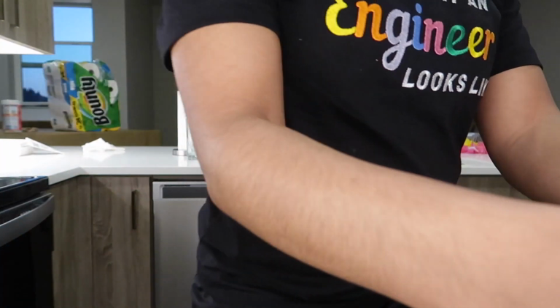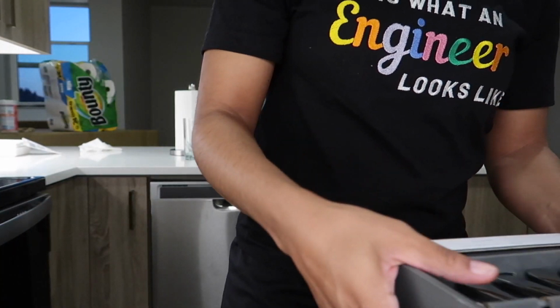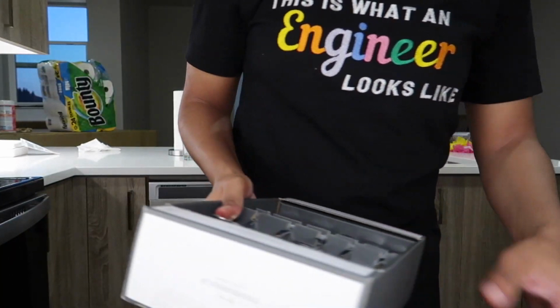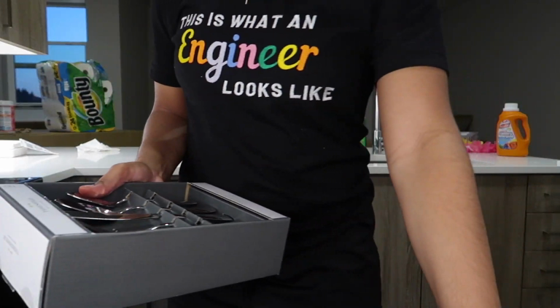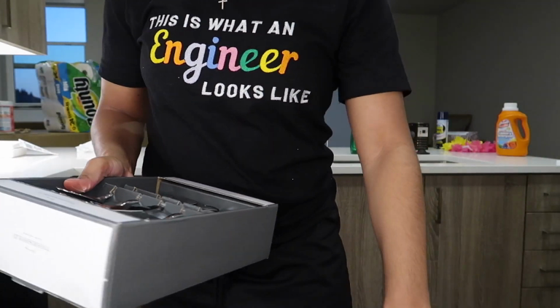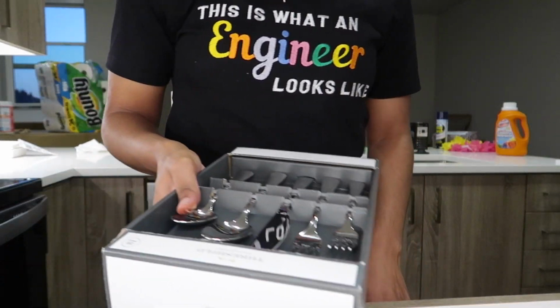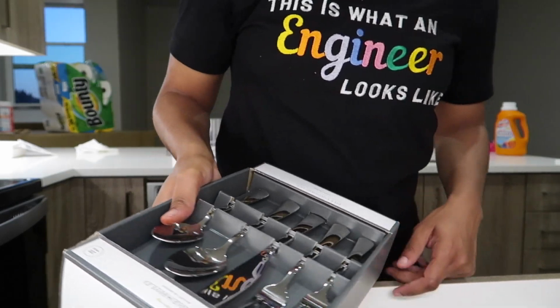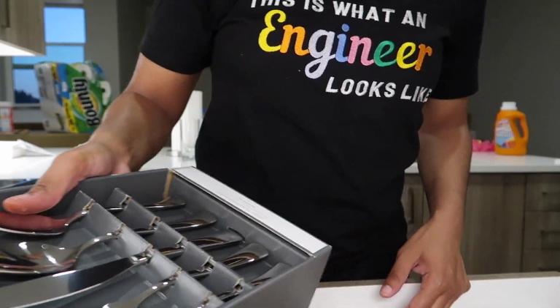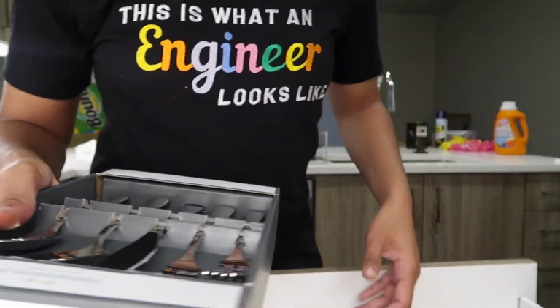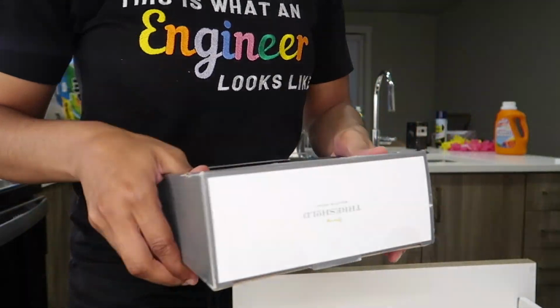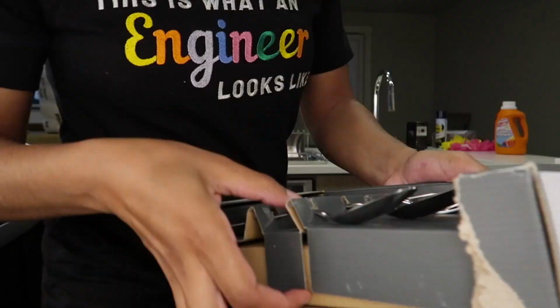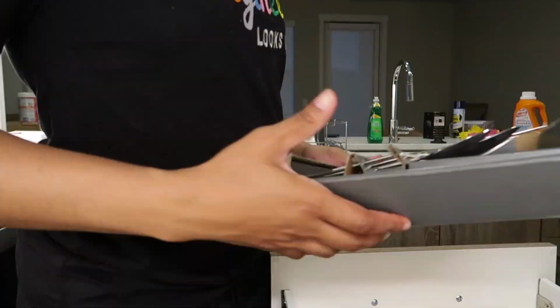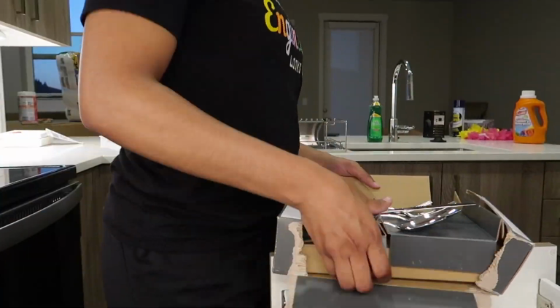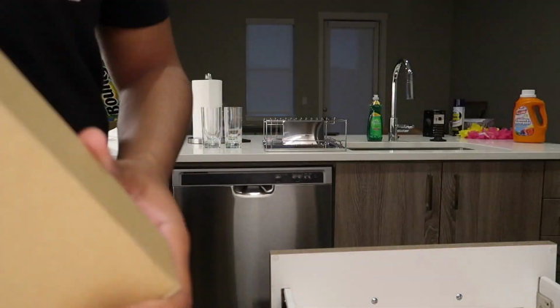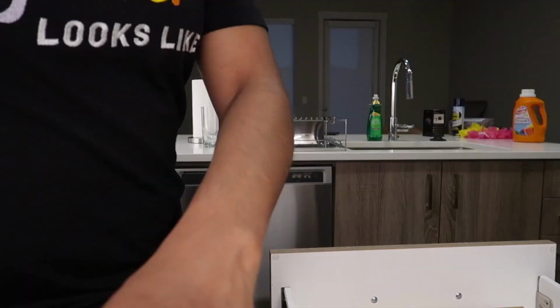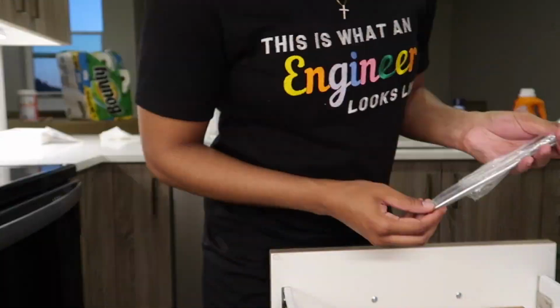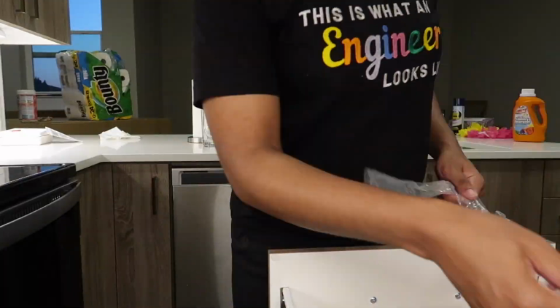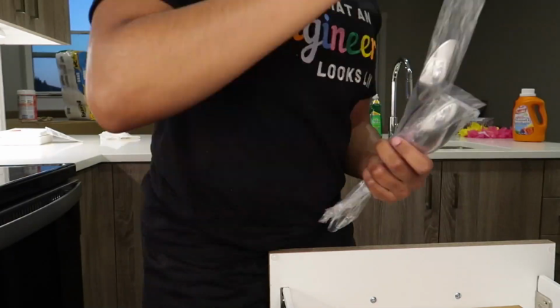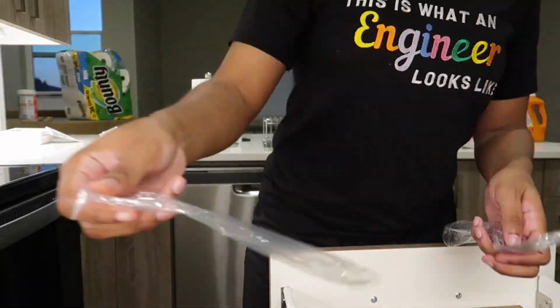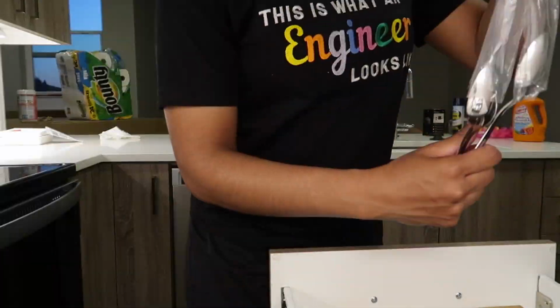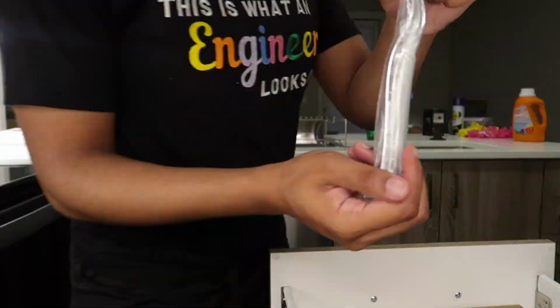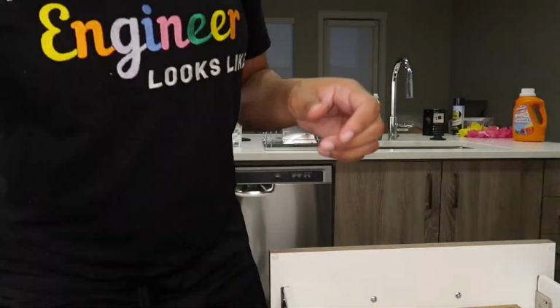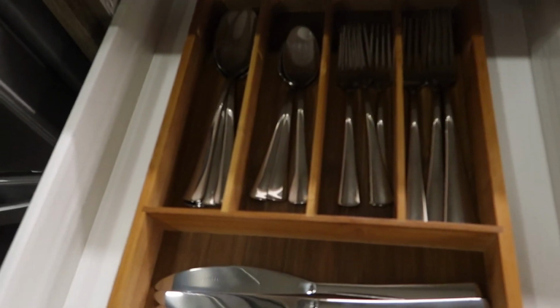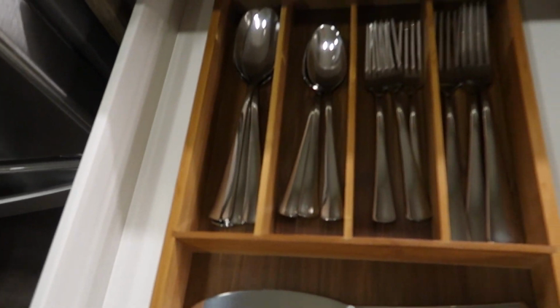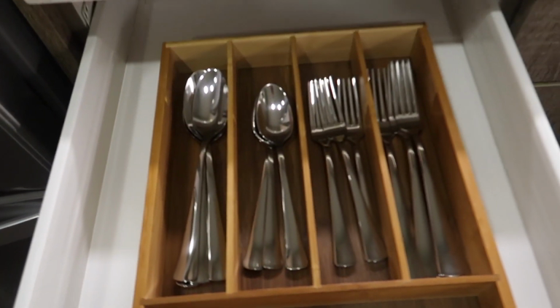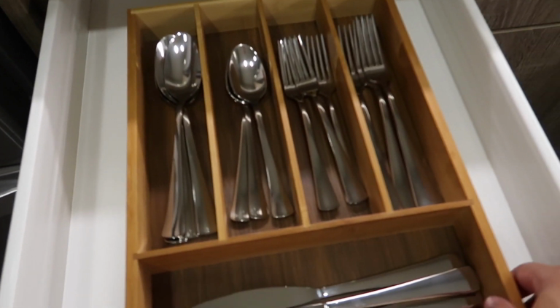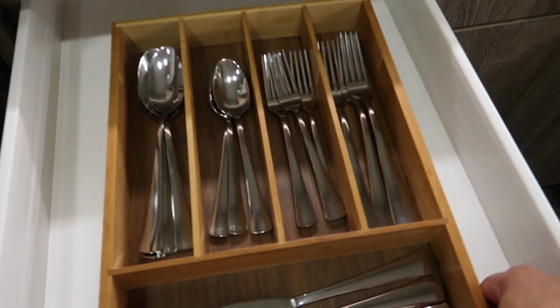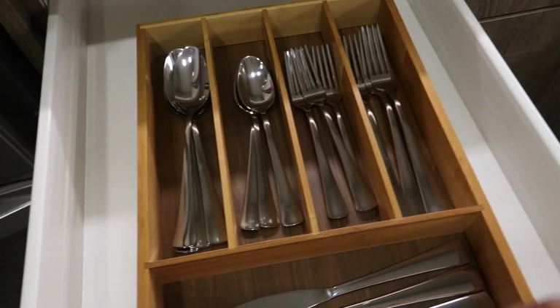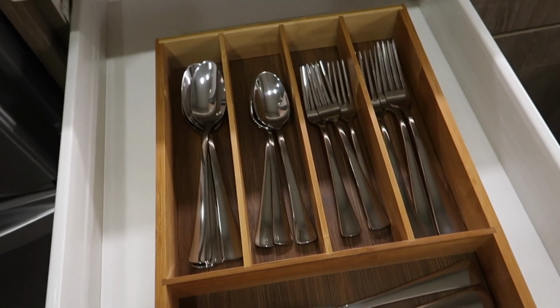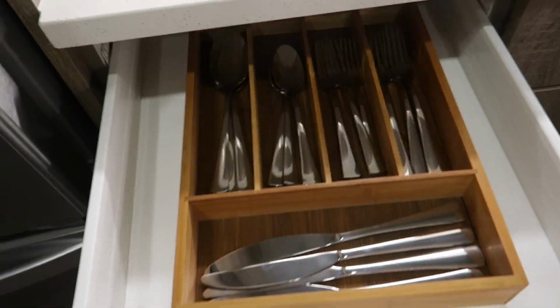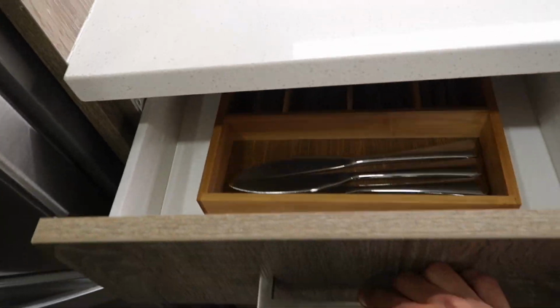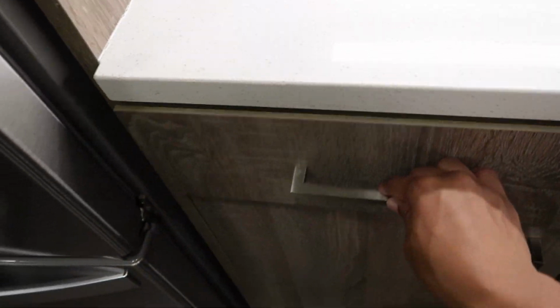We got the silverware, we're gonna put this away real quick. We got the silverware in here — ain't that pretty, y'all? Okay, that's all done.